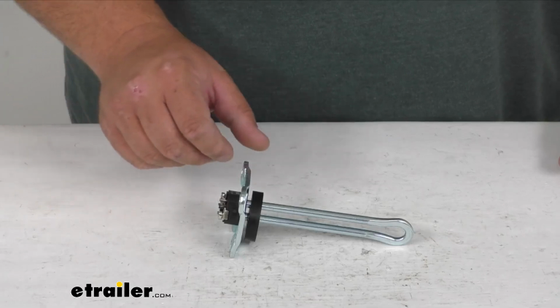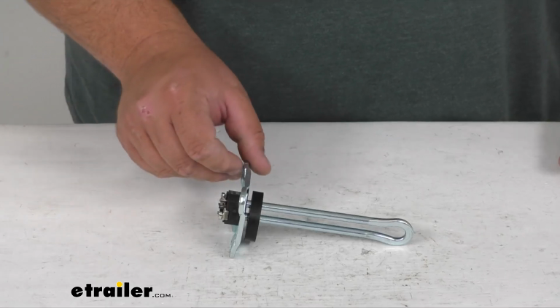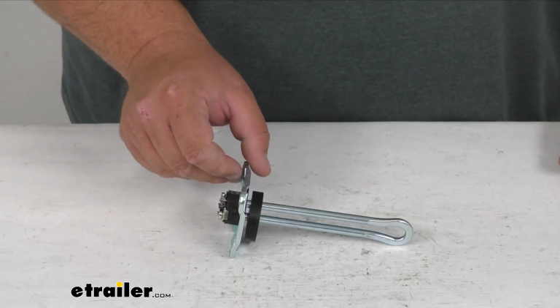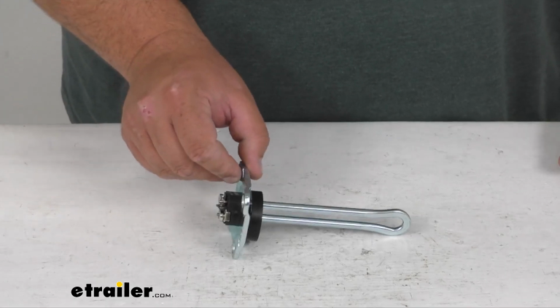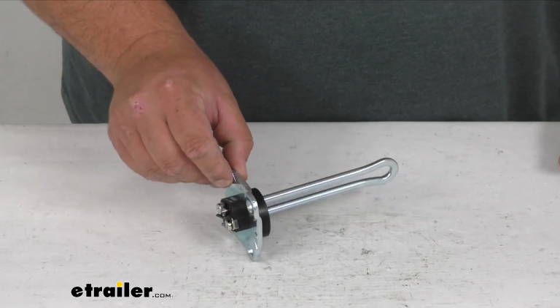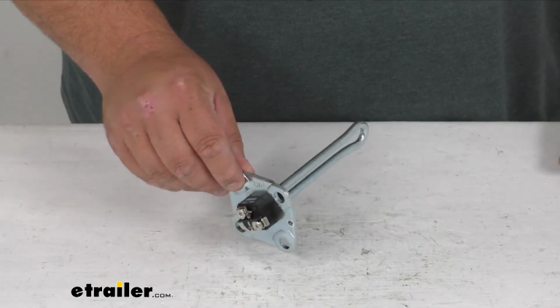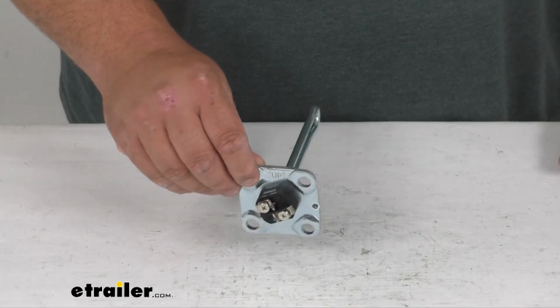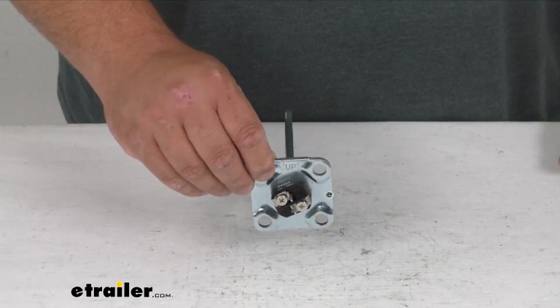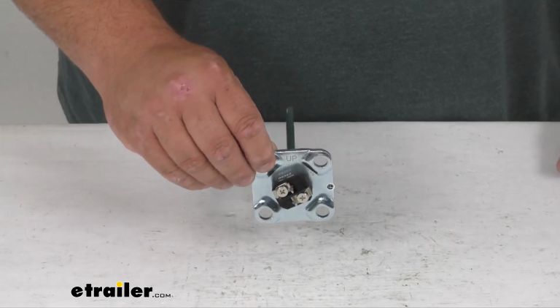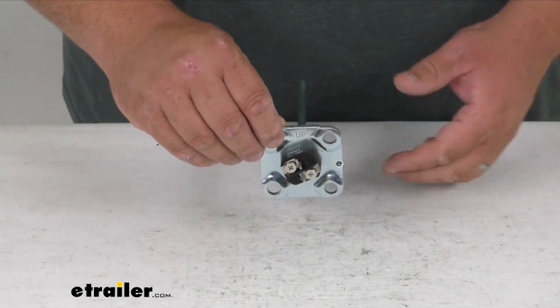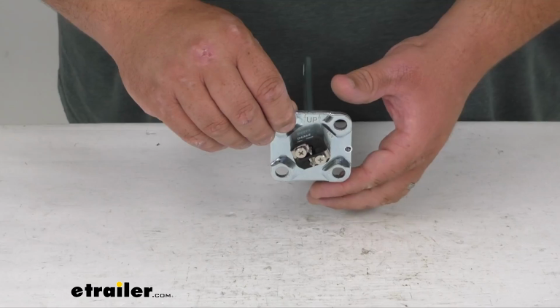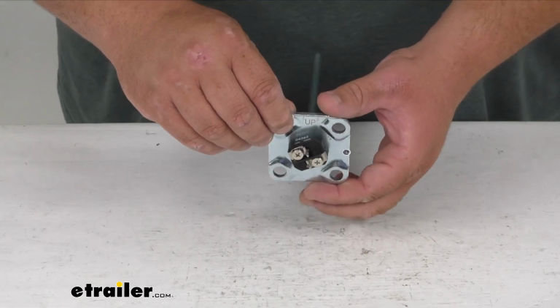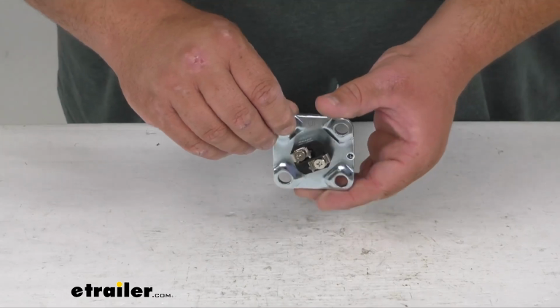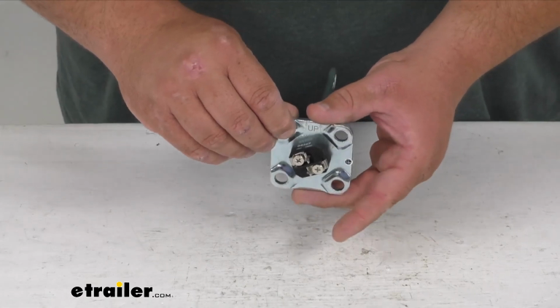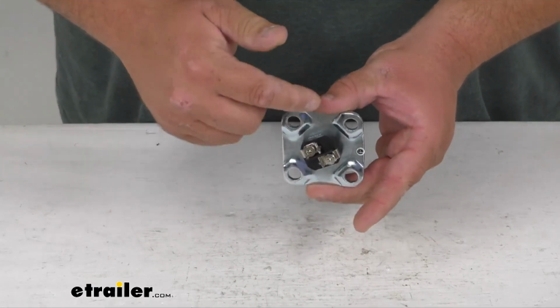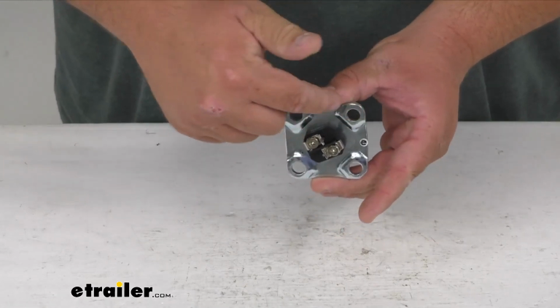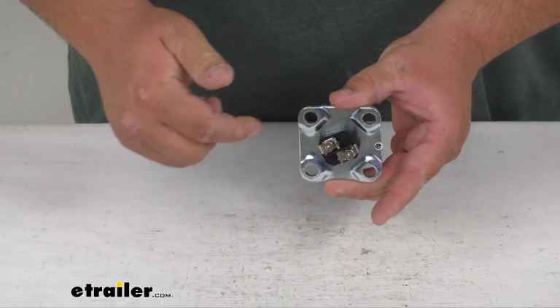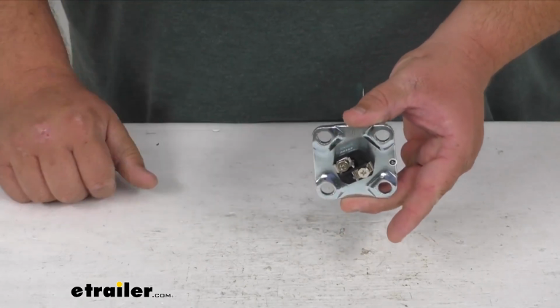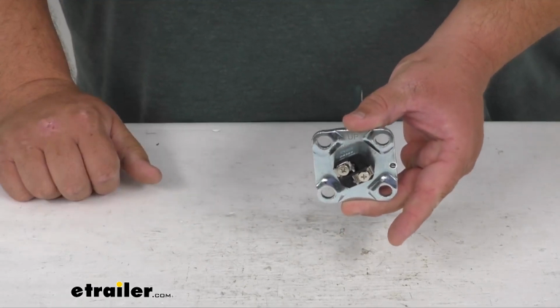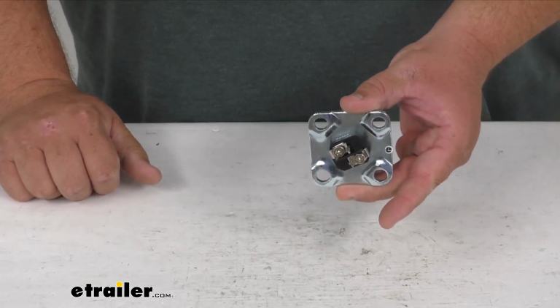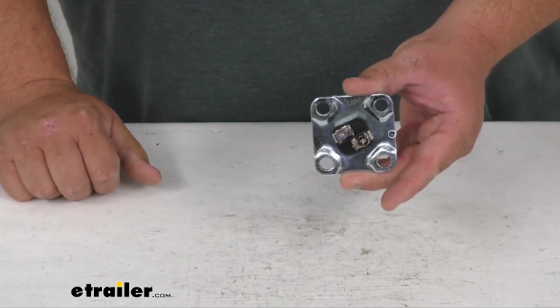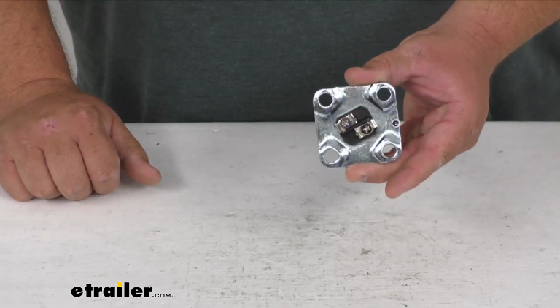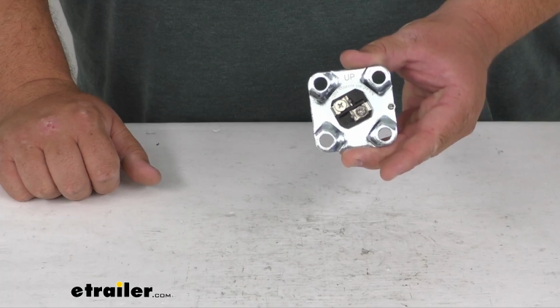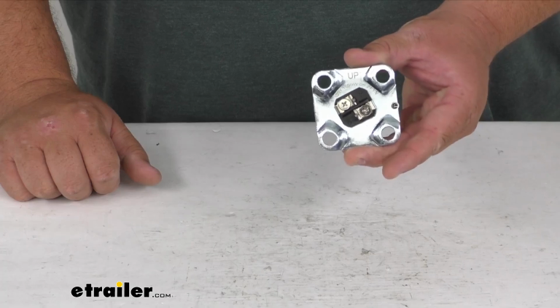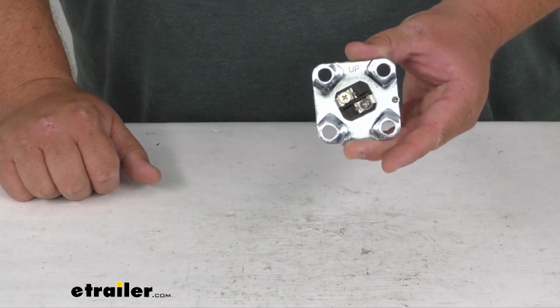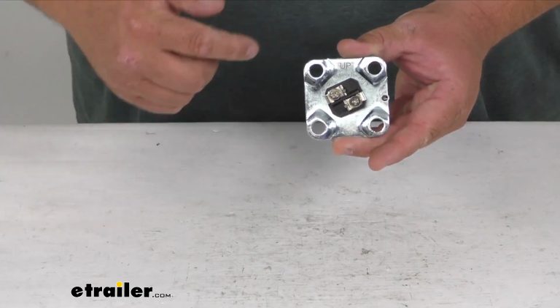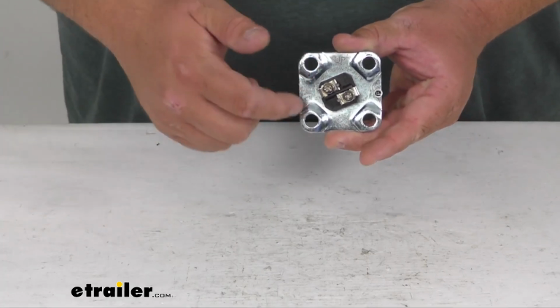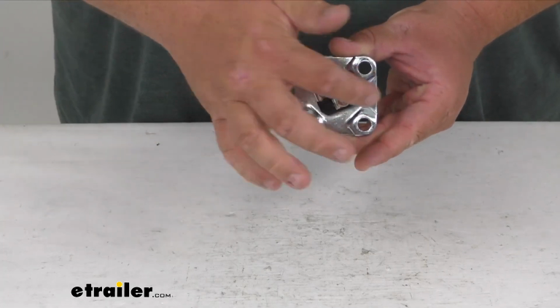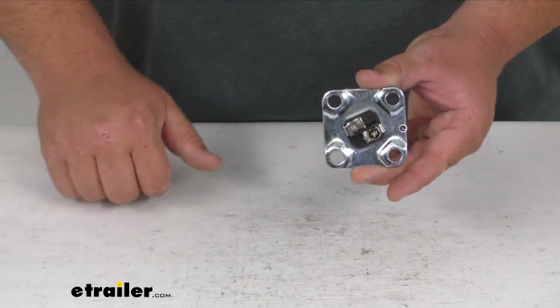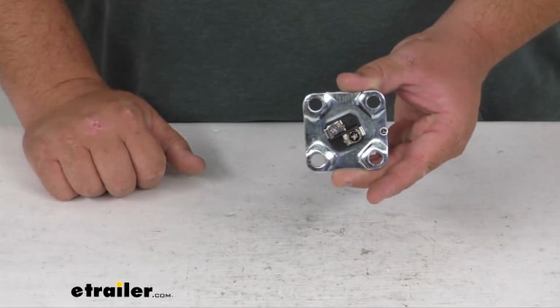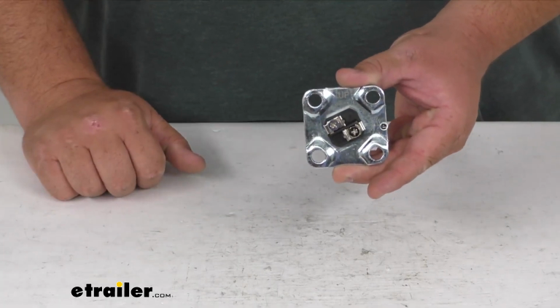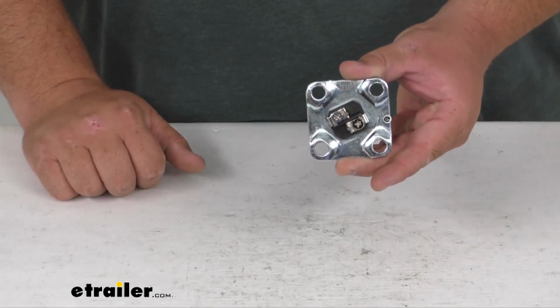It's been UL listed in the US and Canada. You would simply use the bolts and mounting hardware you took out of the old one, push this in place, and re-bolt it.